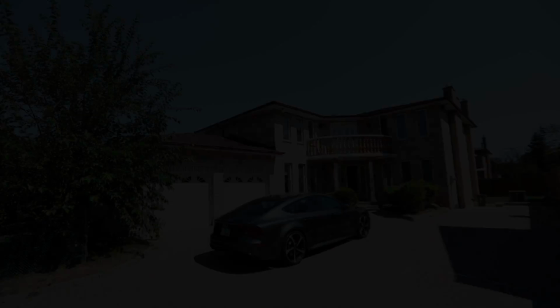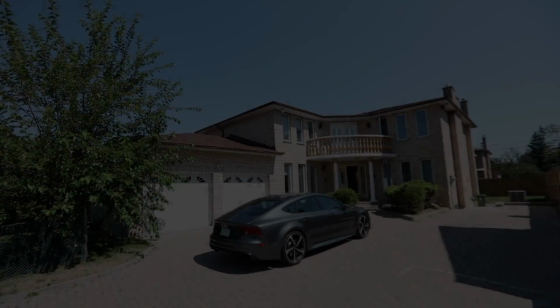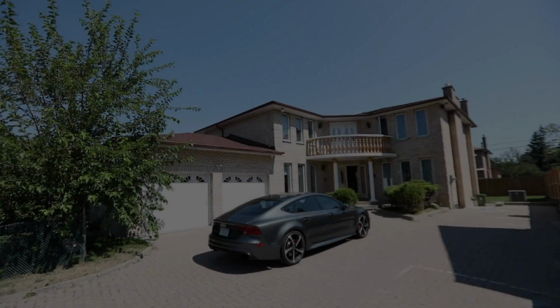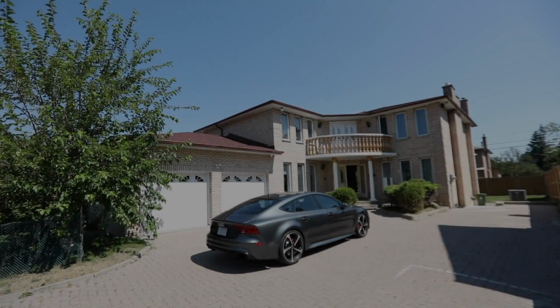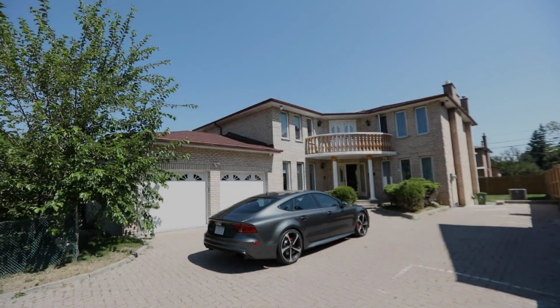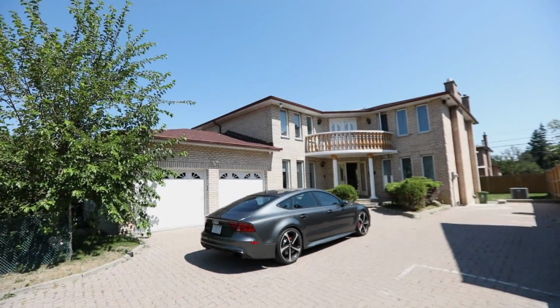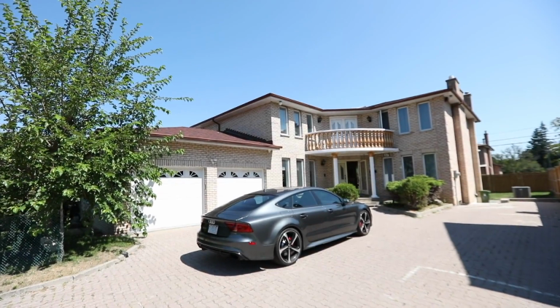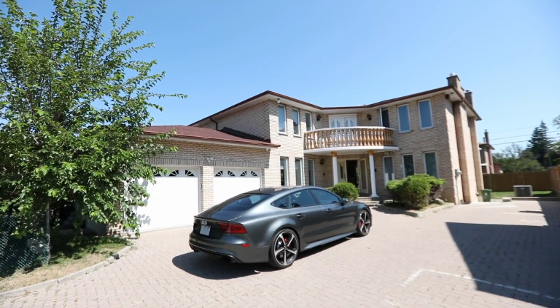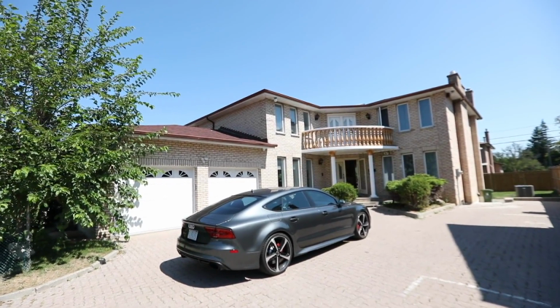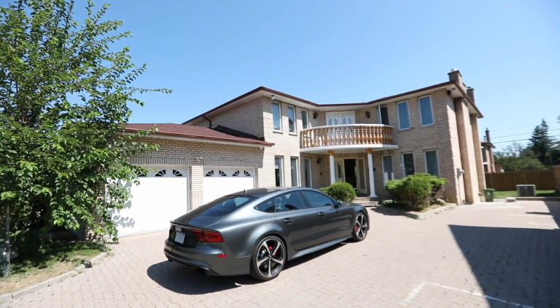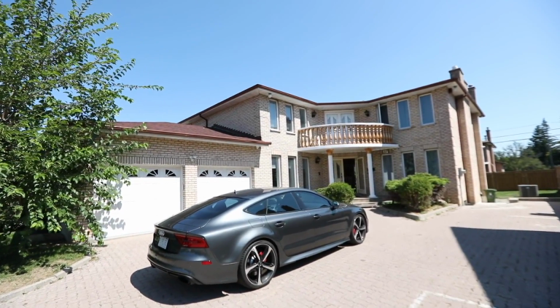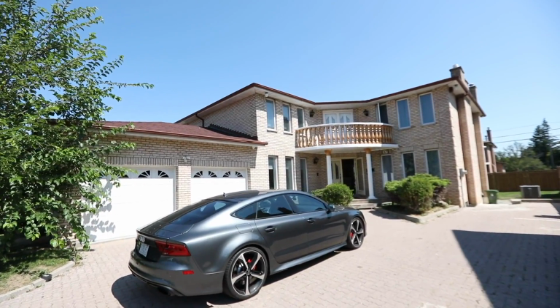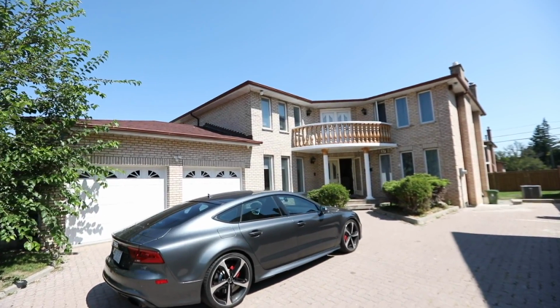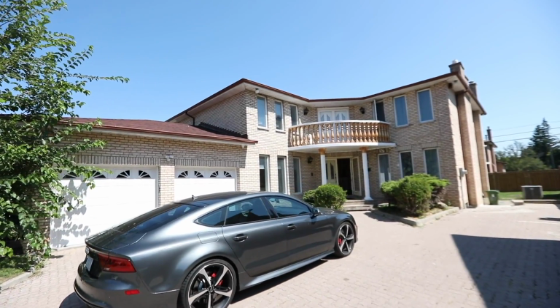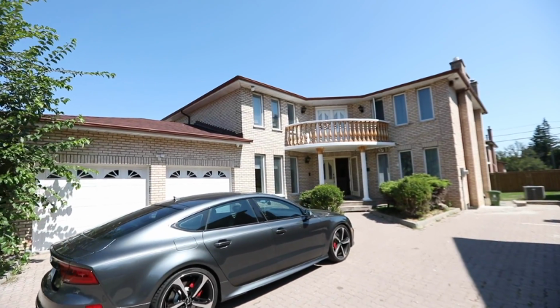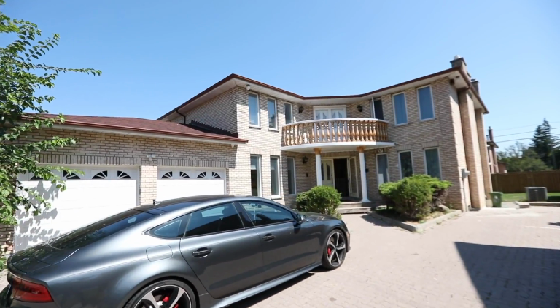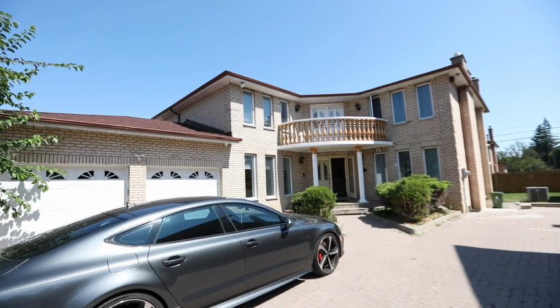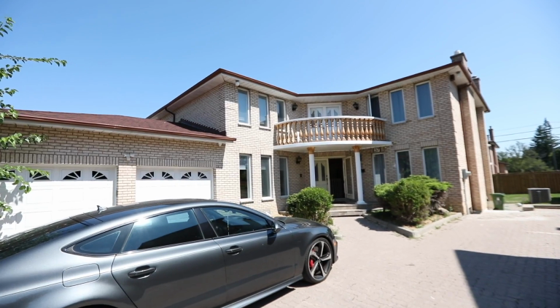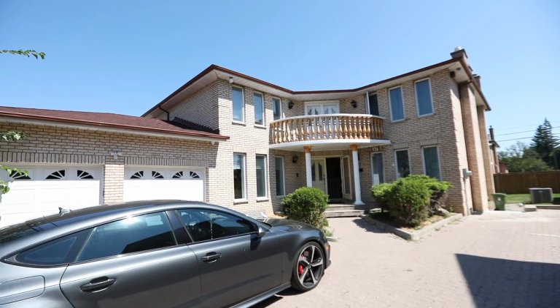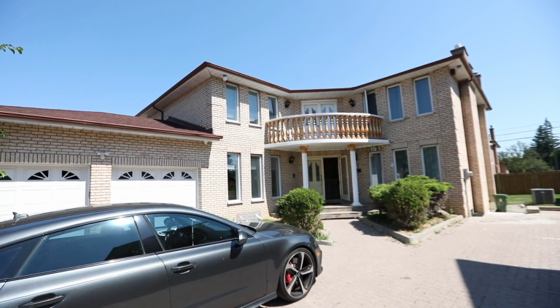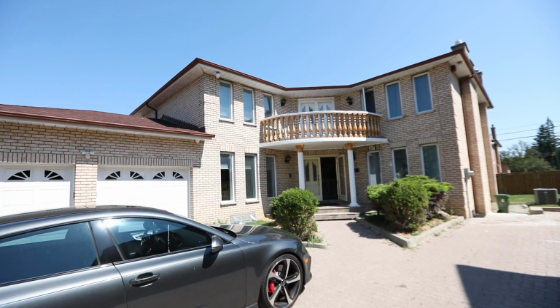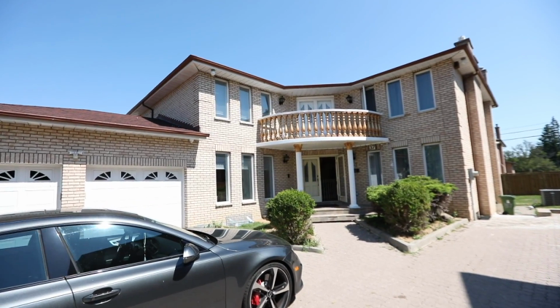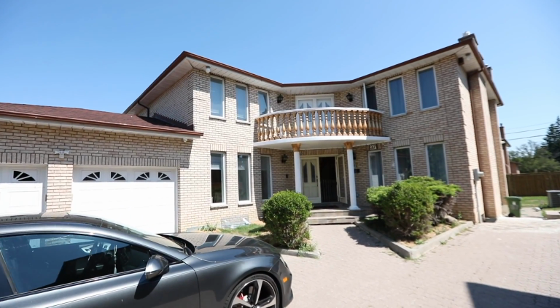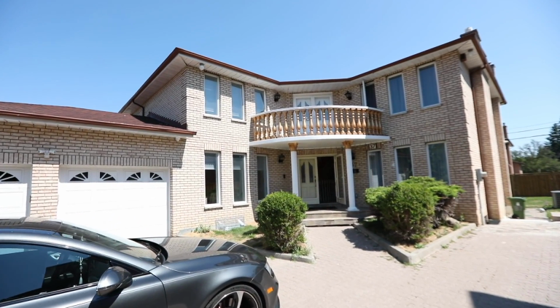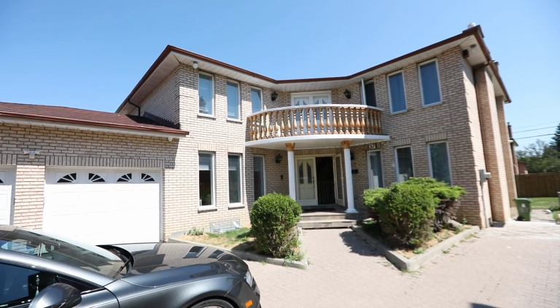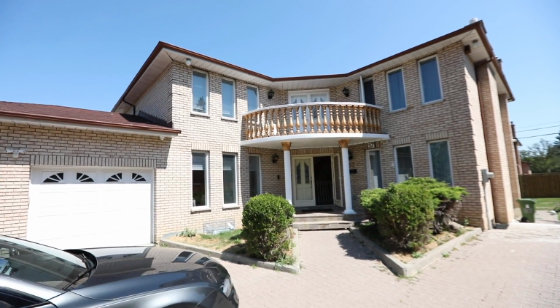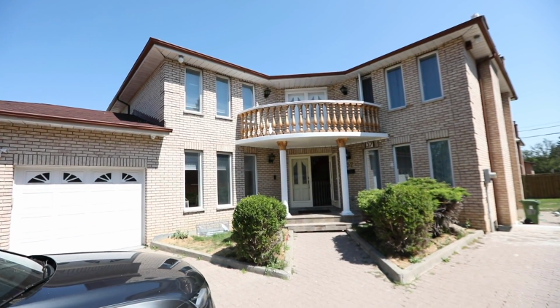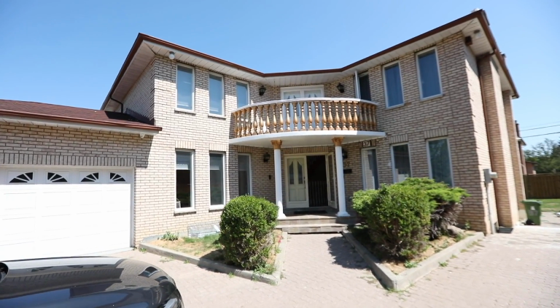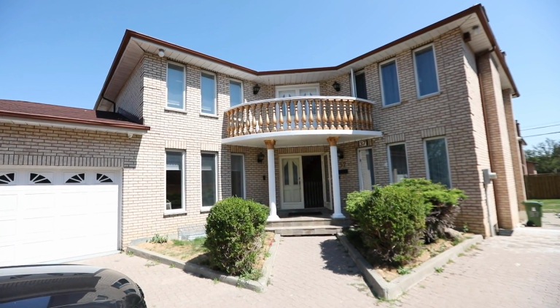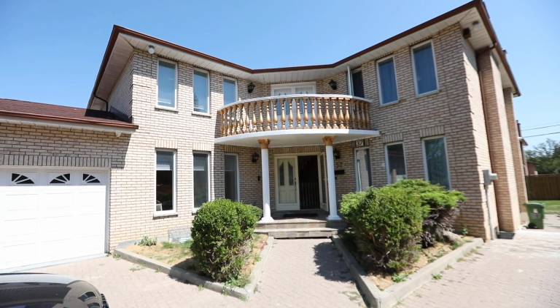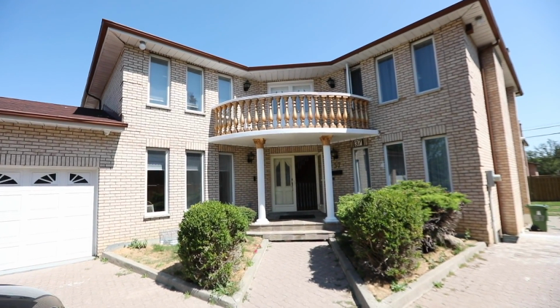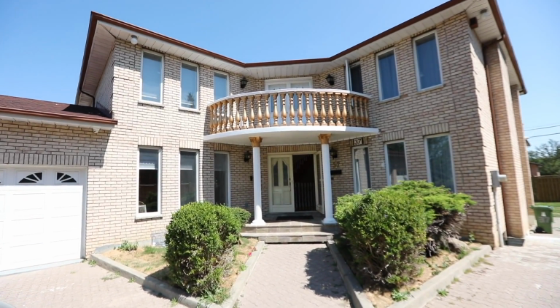A superb 5 plus 2 bedroom, 6 washroom, multi-generational home situated within the Agincourt South community of Toronto. Welcome to 37 Fulham Street.